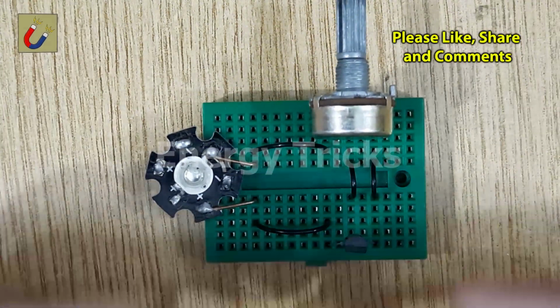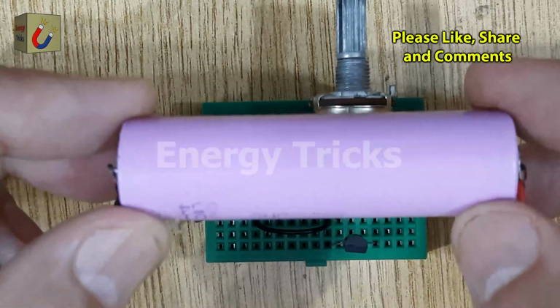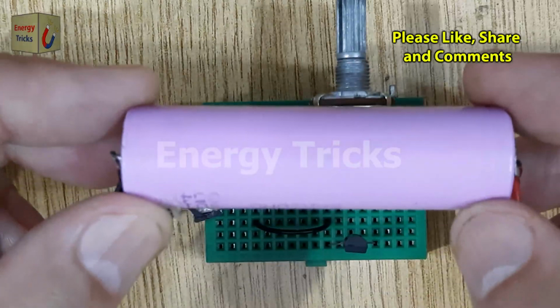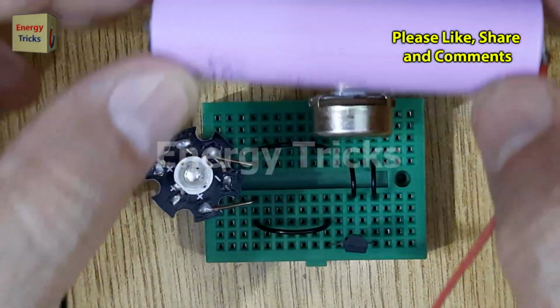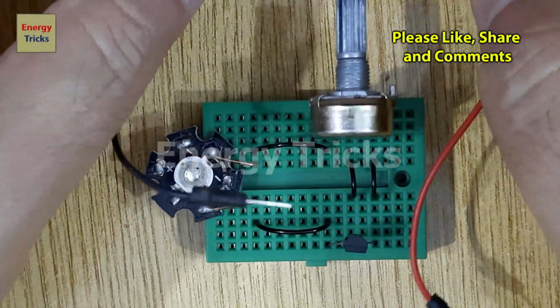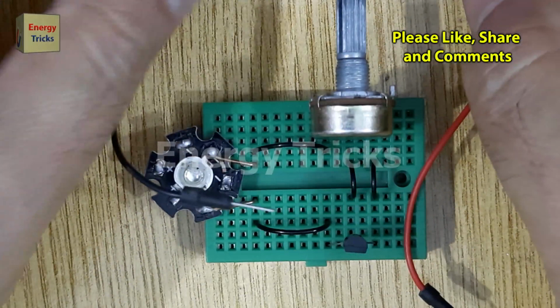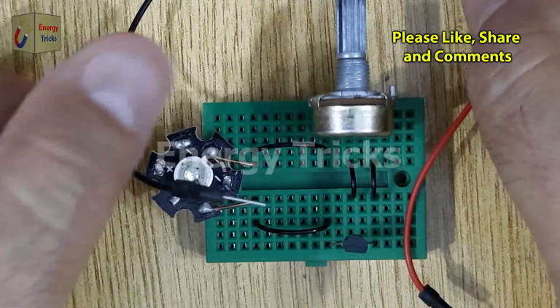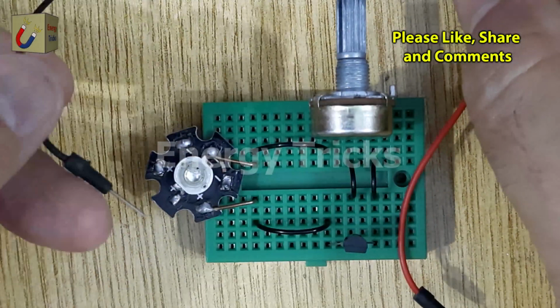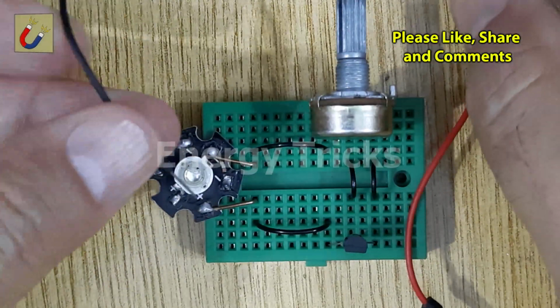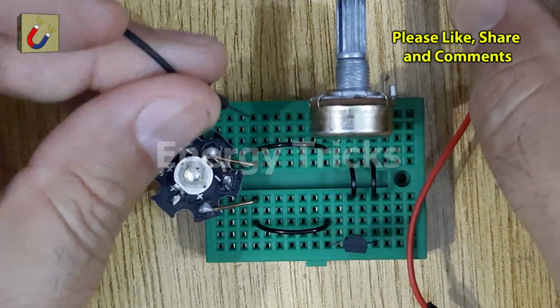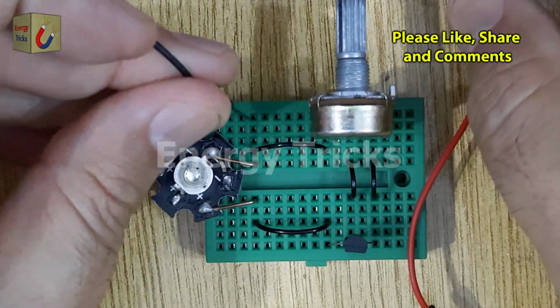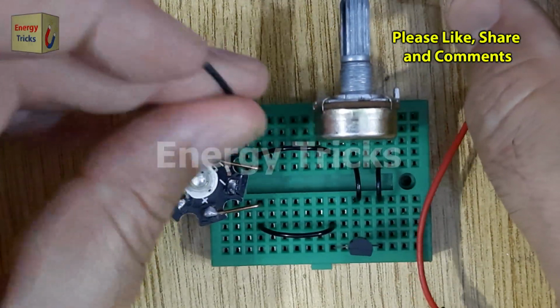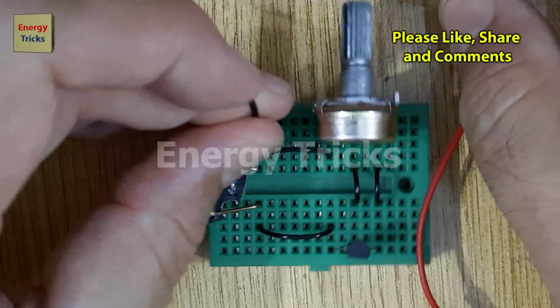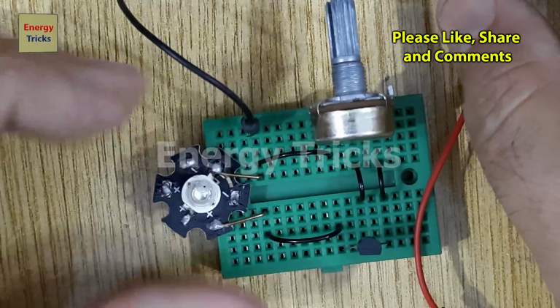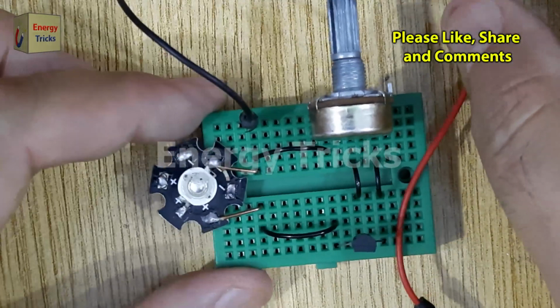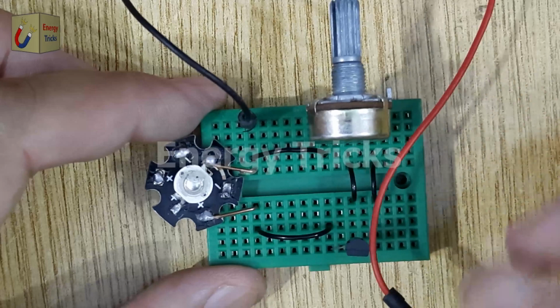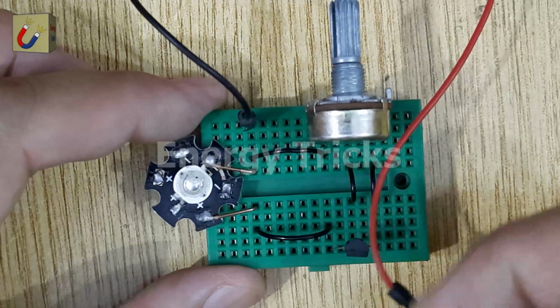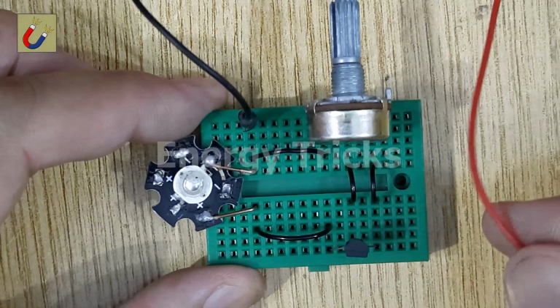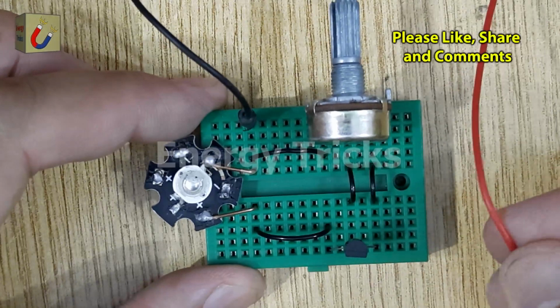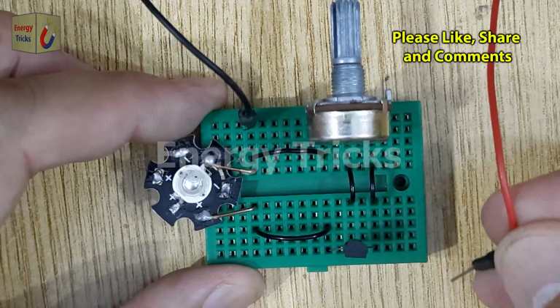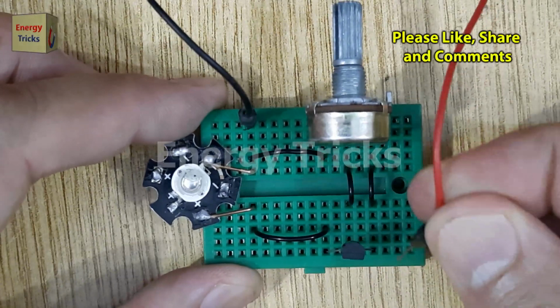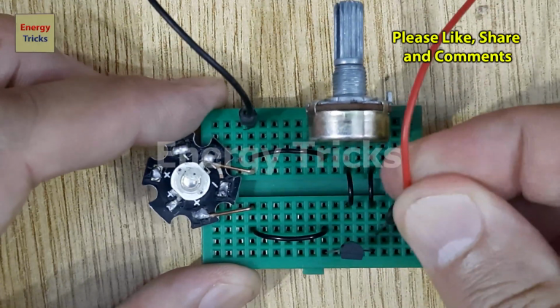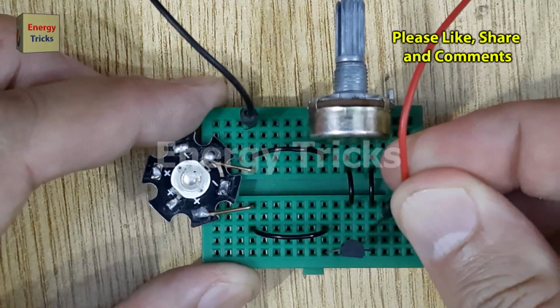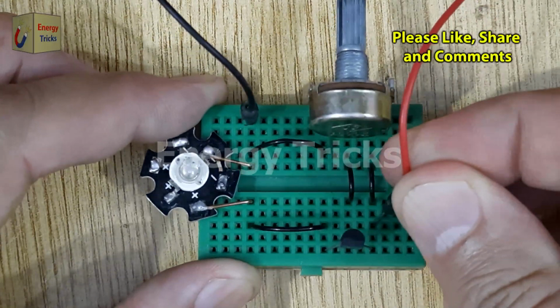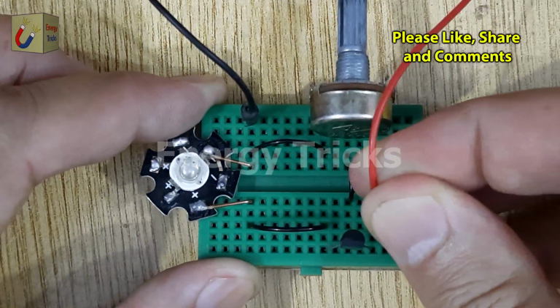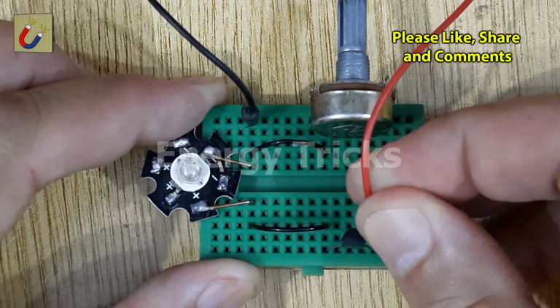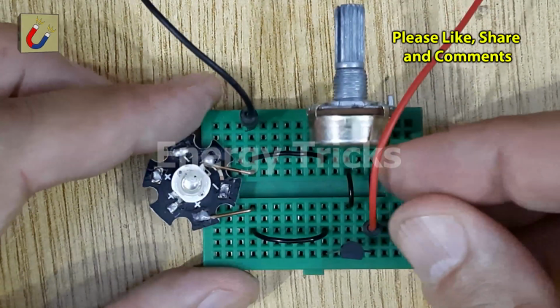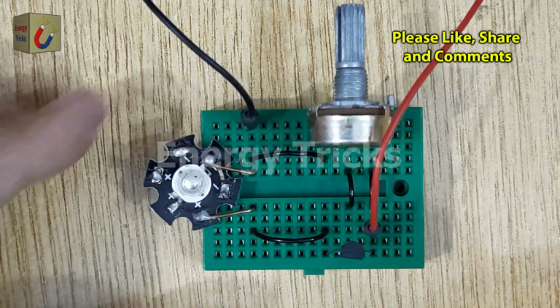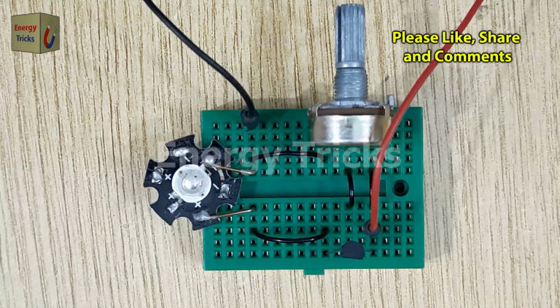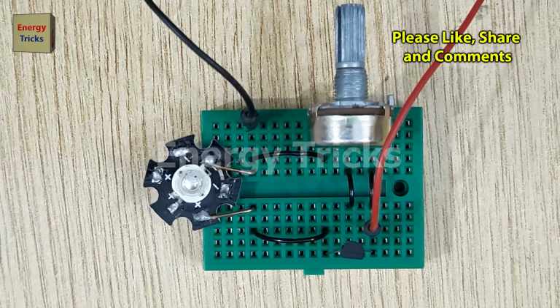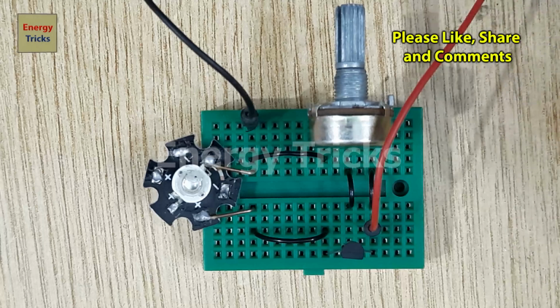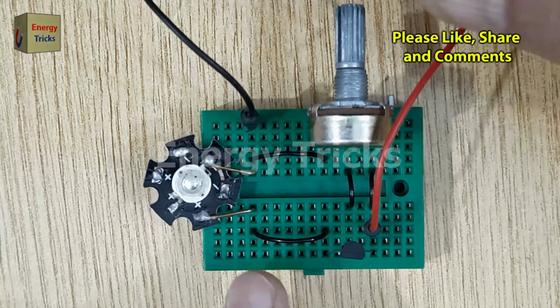Finally, connect the 3.7-volt battery to power the circuit. Attach the negative terminal of the battery to the negative pin of the LED, and connect the positive terminal to the emitter pin of the transistor.